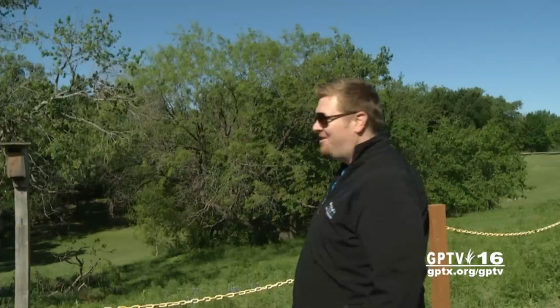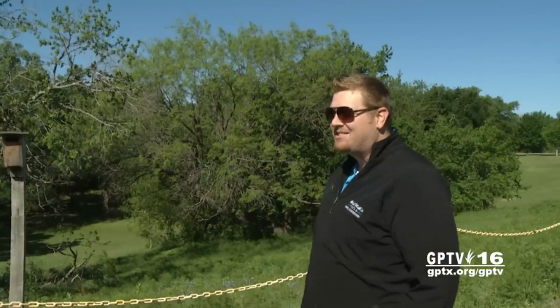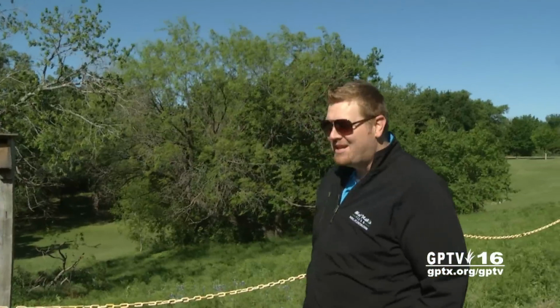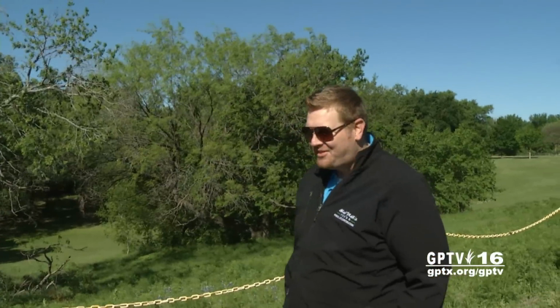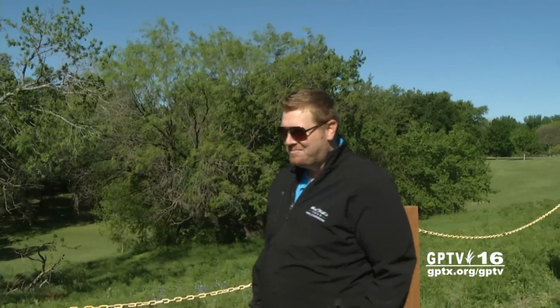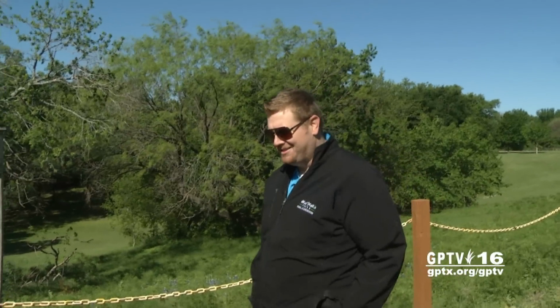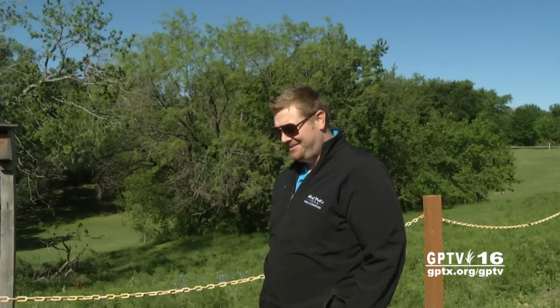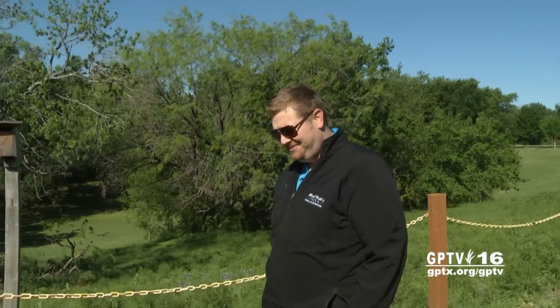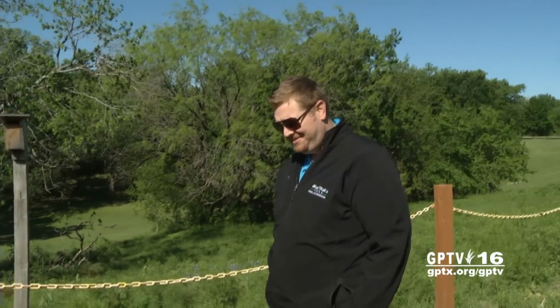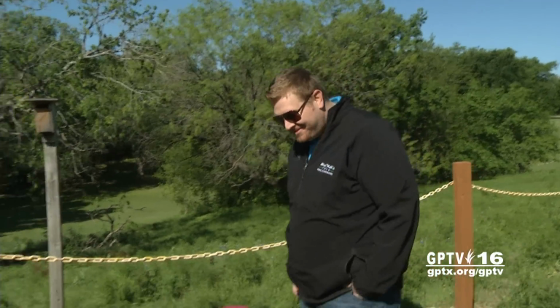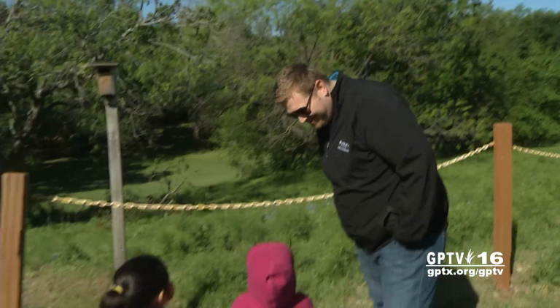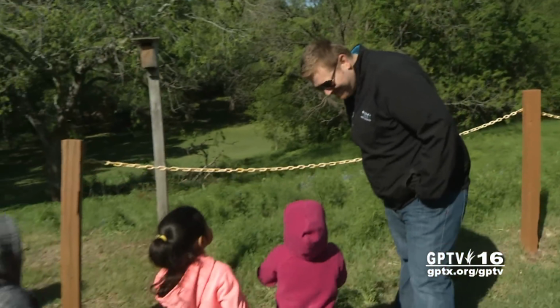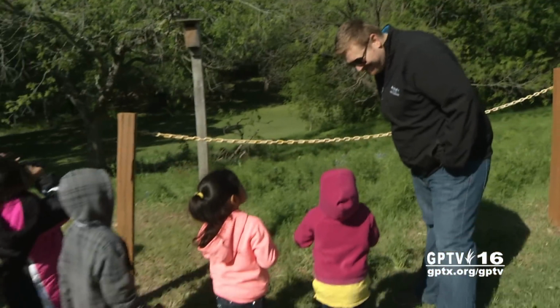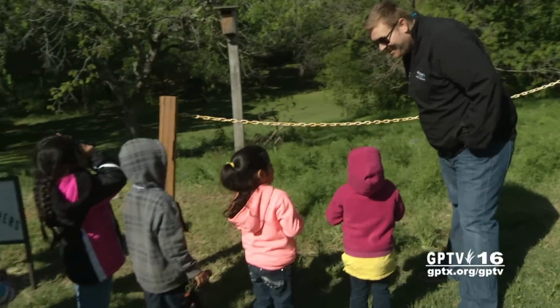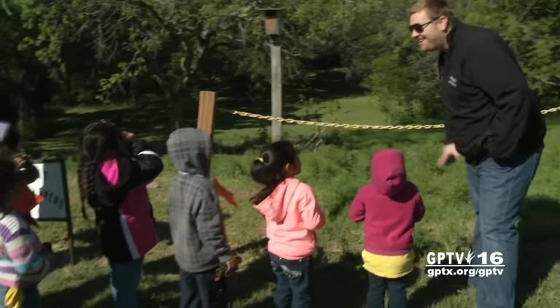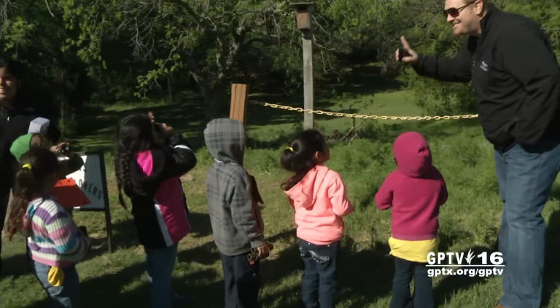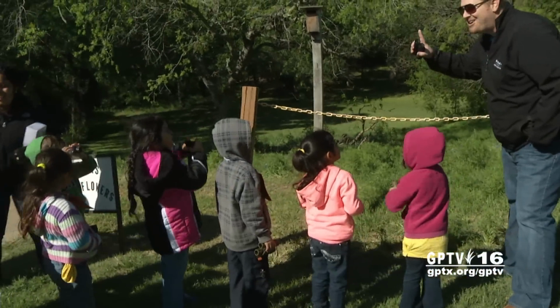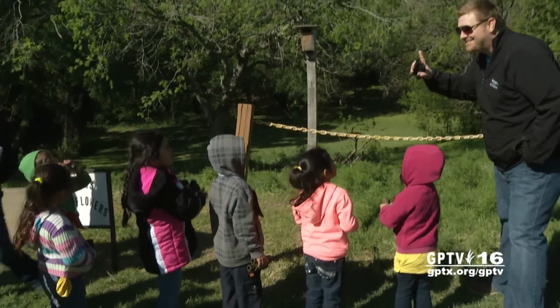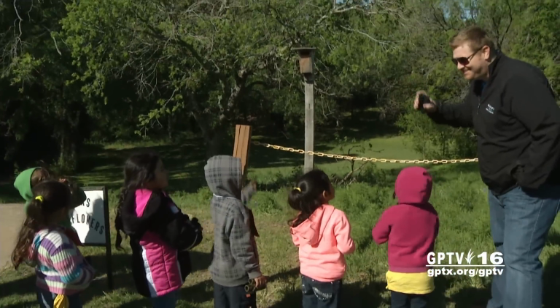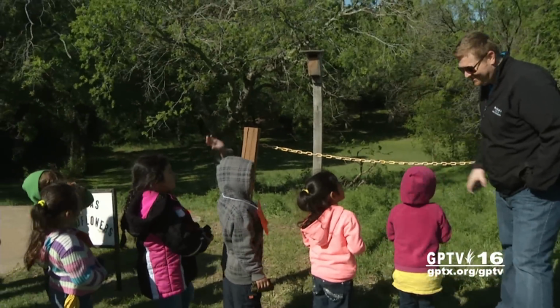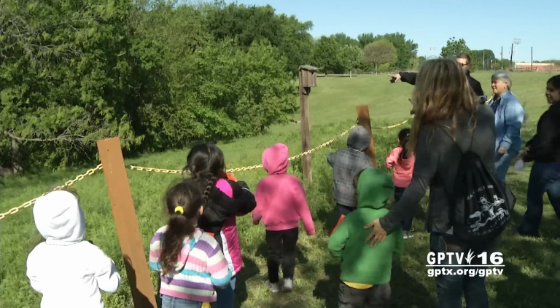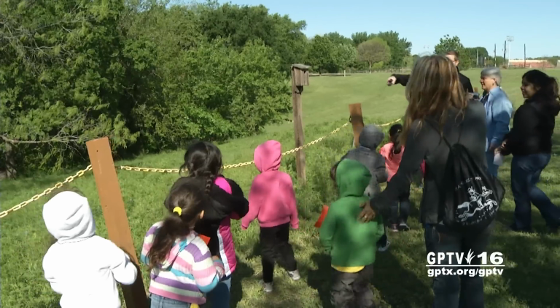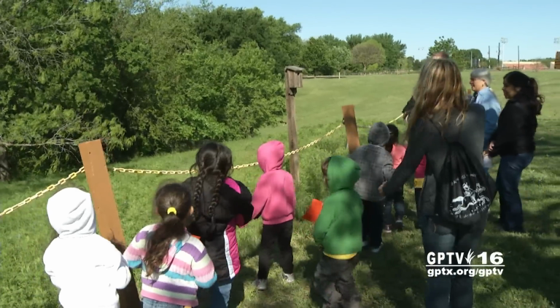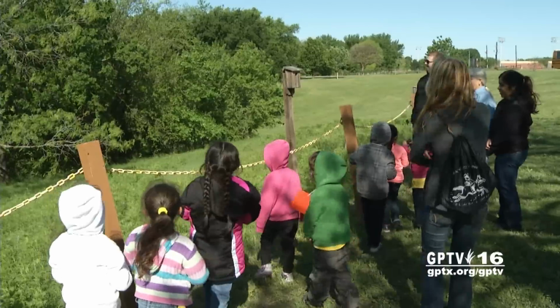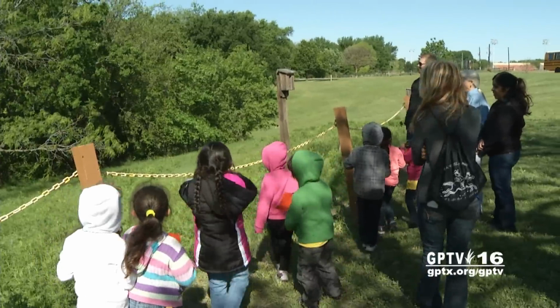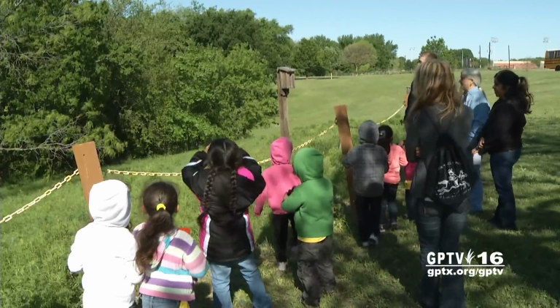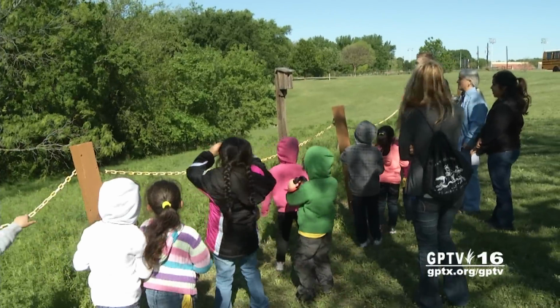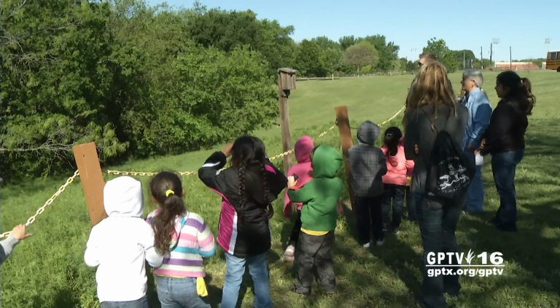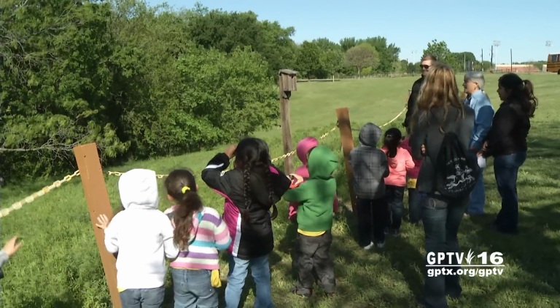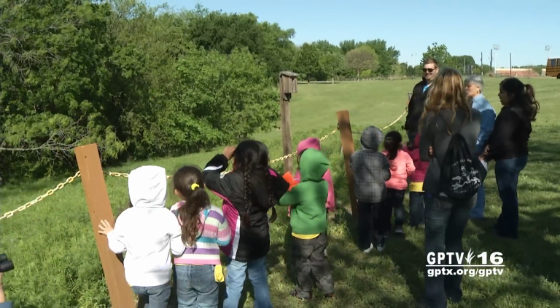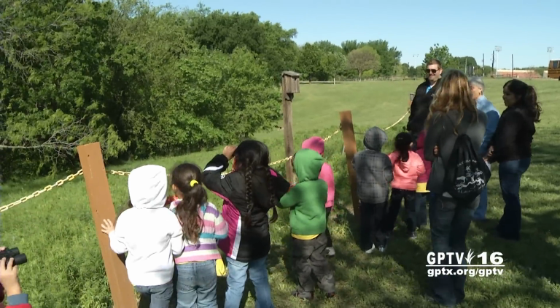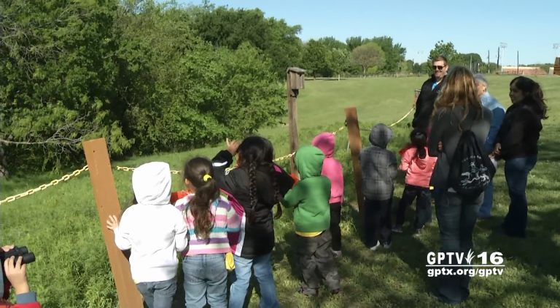What are some of y'all's favorite birds? There's even a chance to scope out the birds in a nearby greenbelt. It all adds up to a field trip the kiddos will never forget.